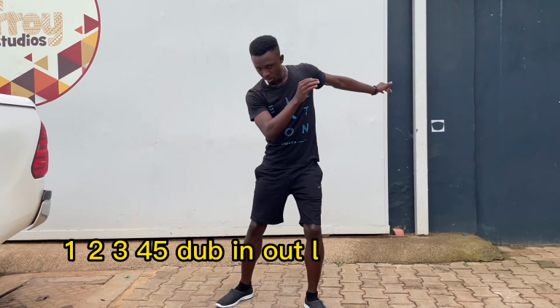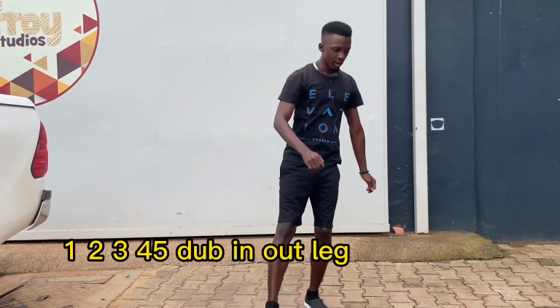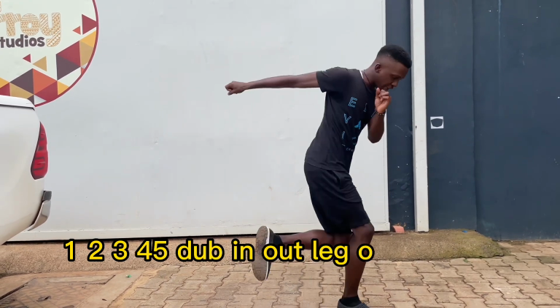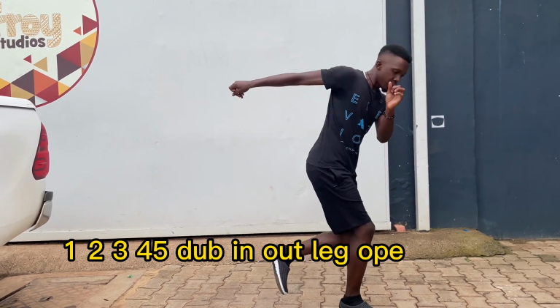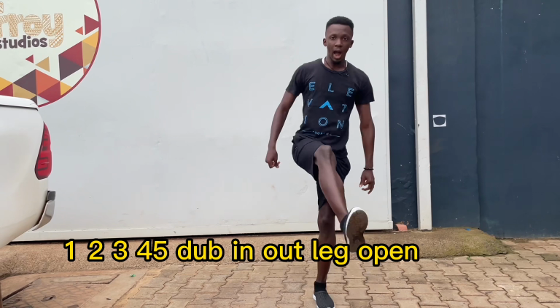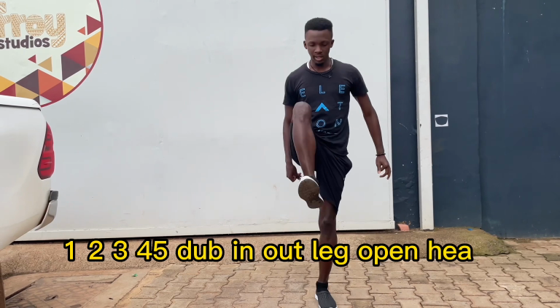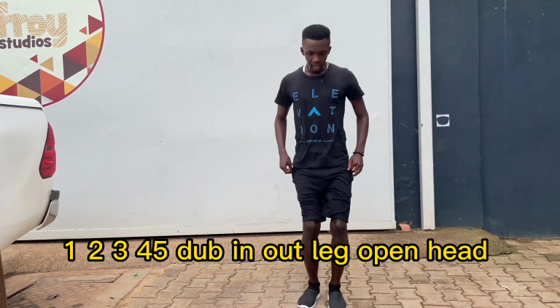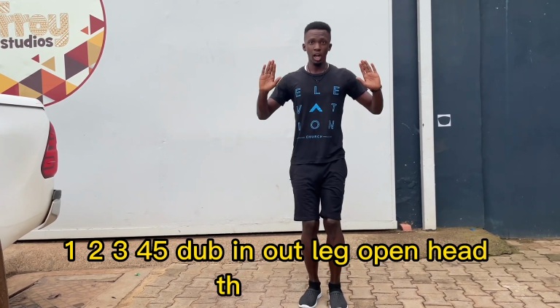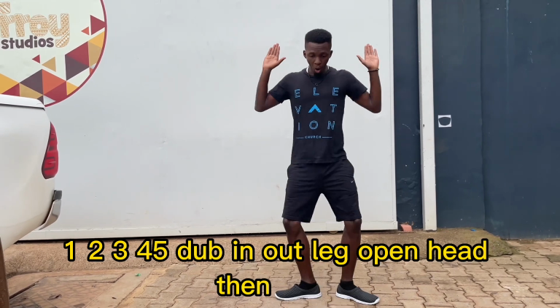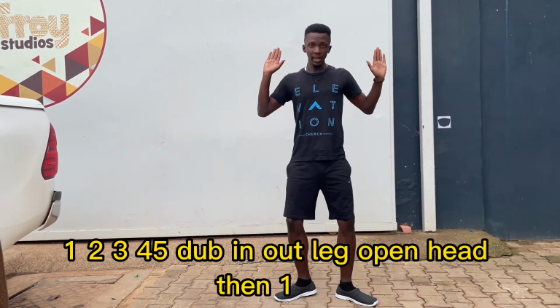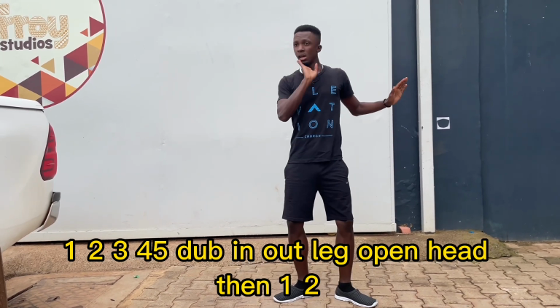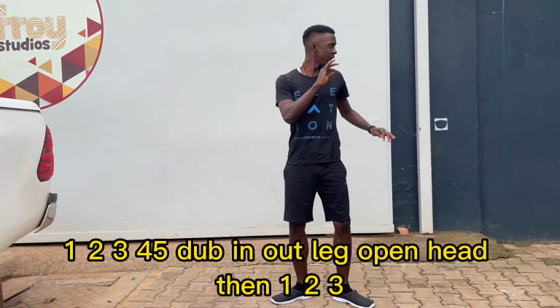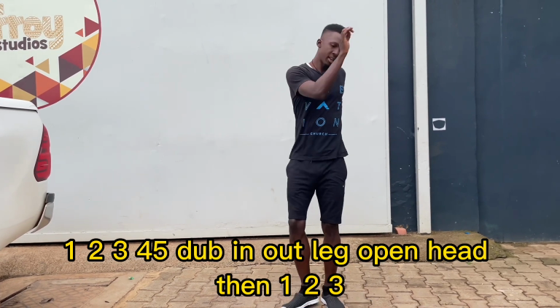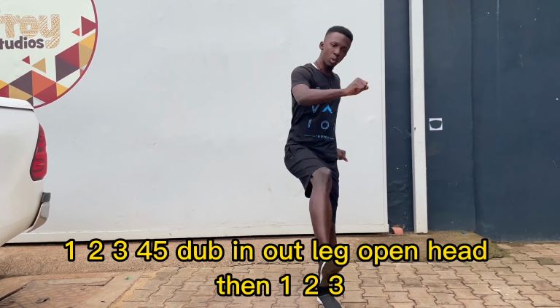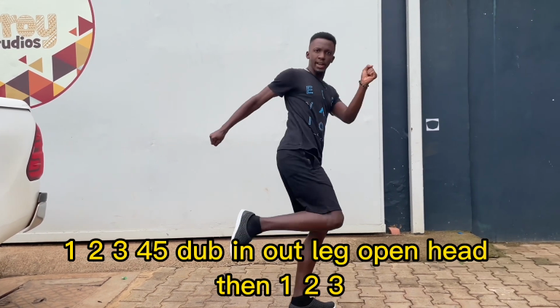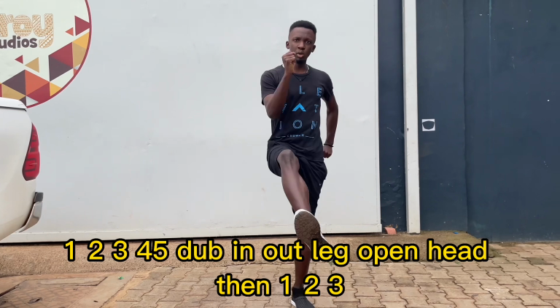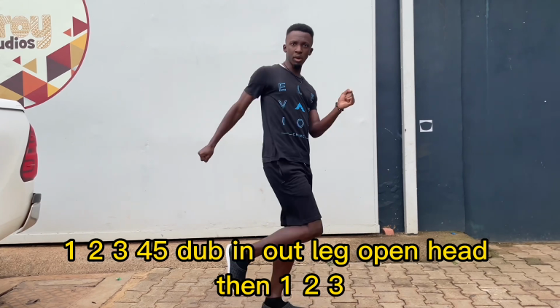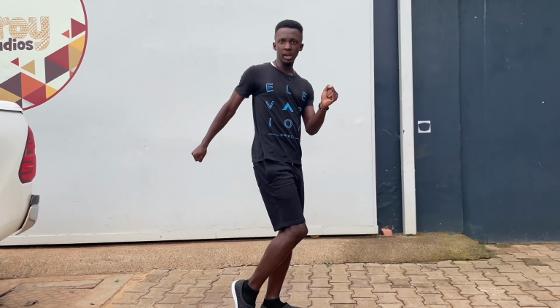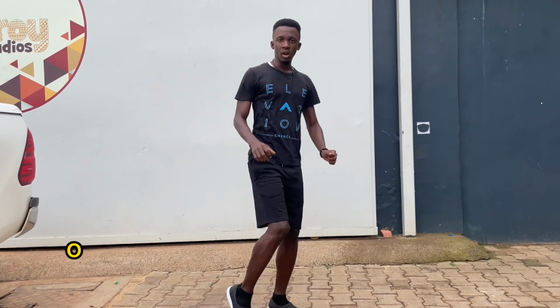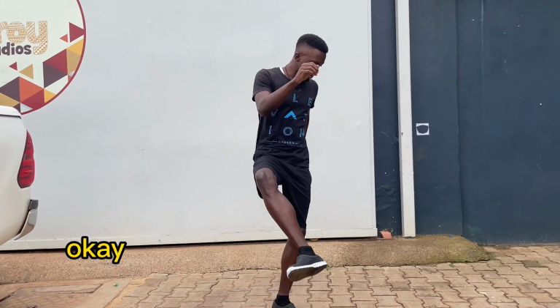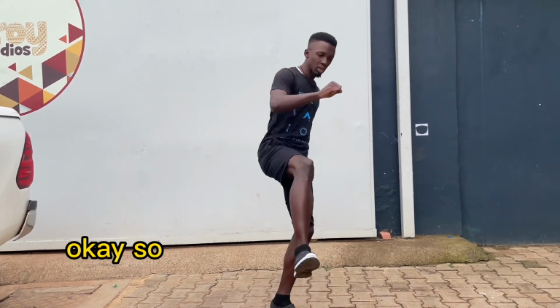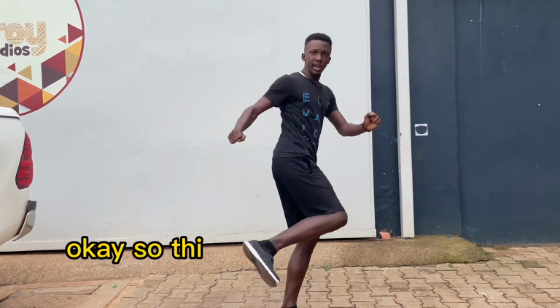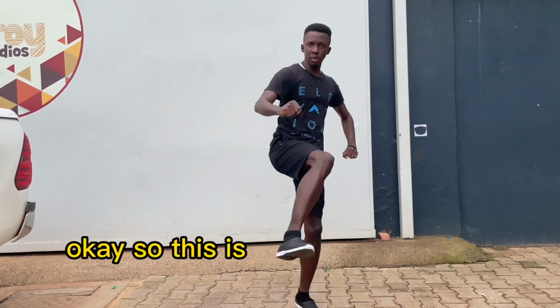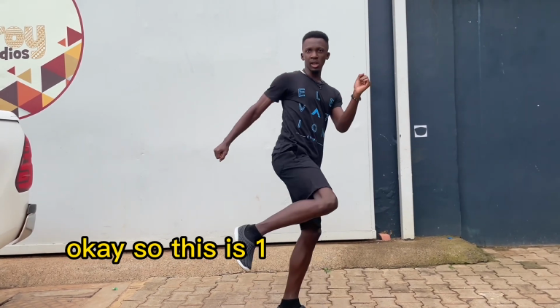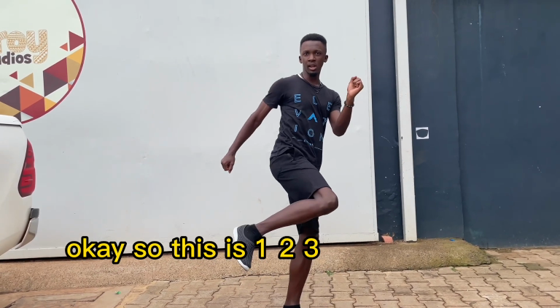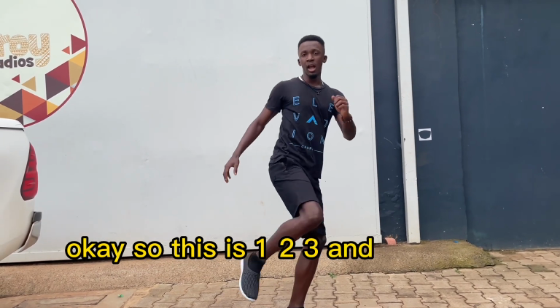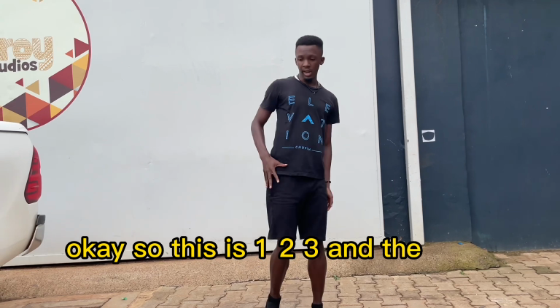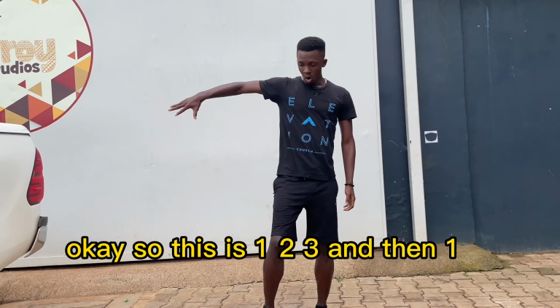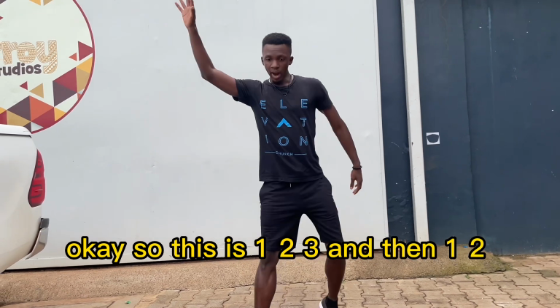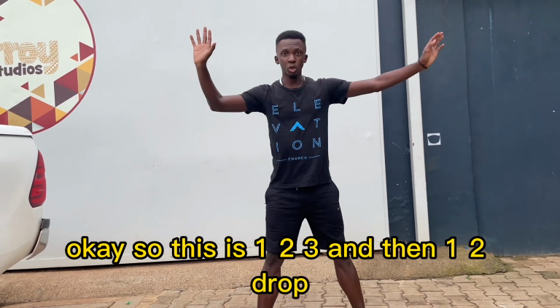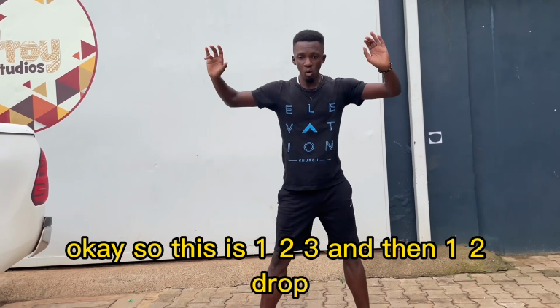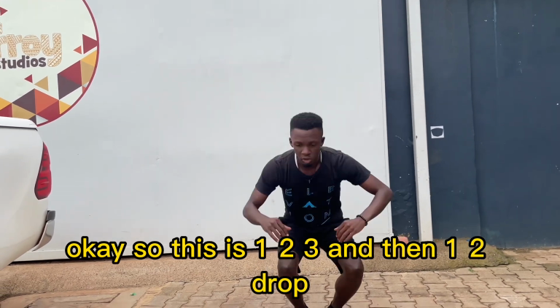Dab, here, out, deck, open, pad, then one, two, three. Okay, so this is one, two, three. And then one, two, drop.